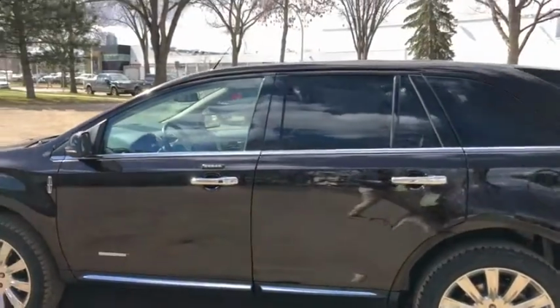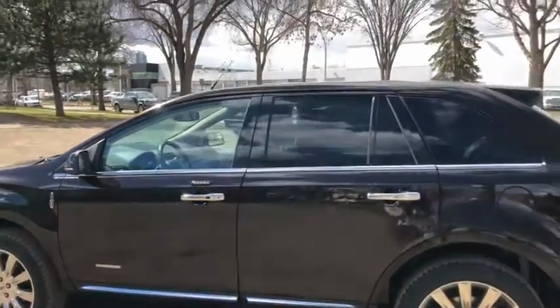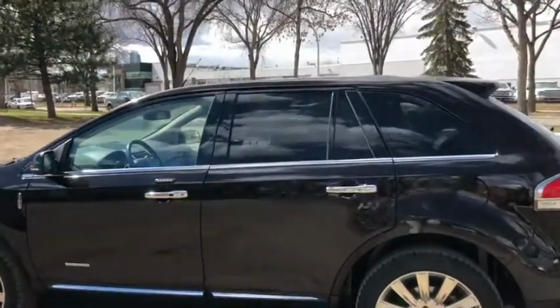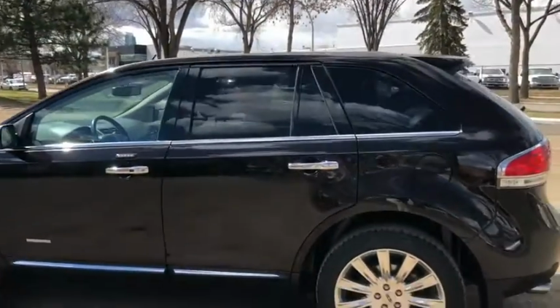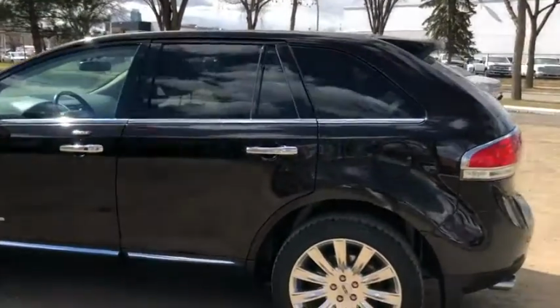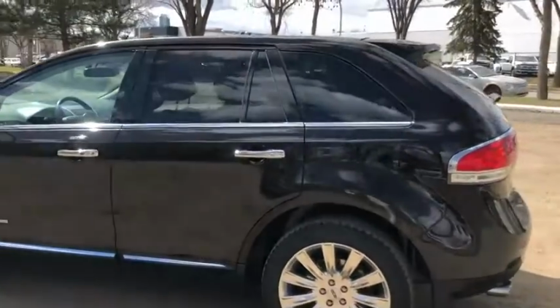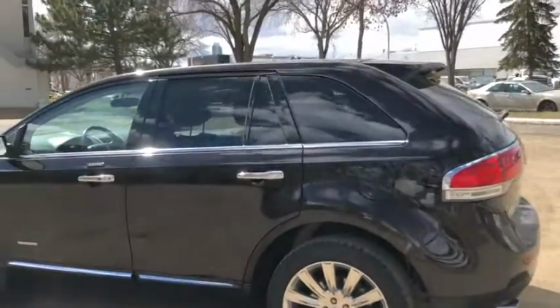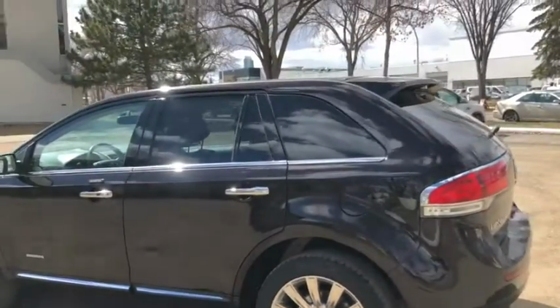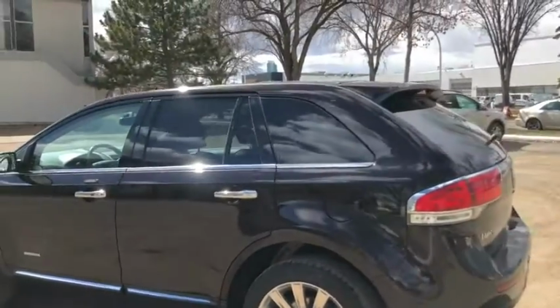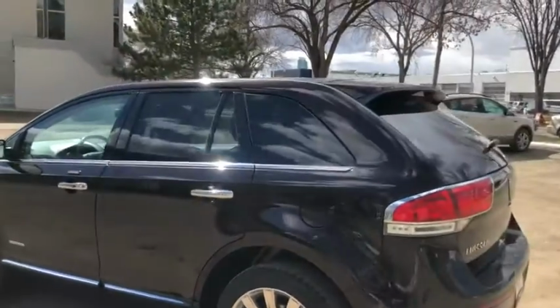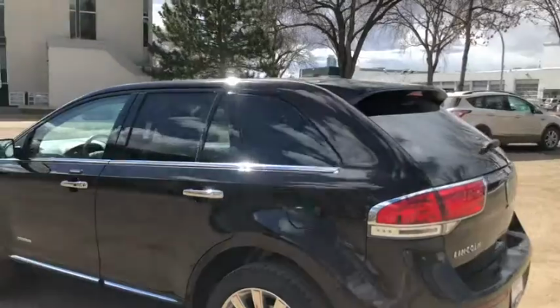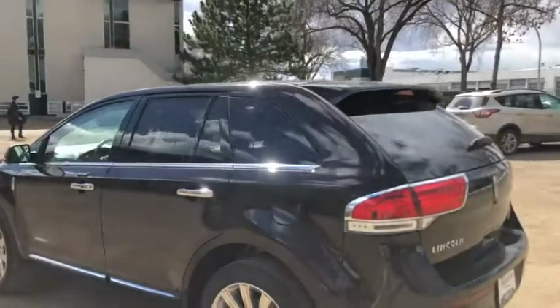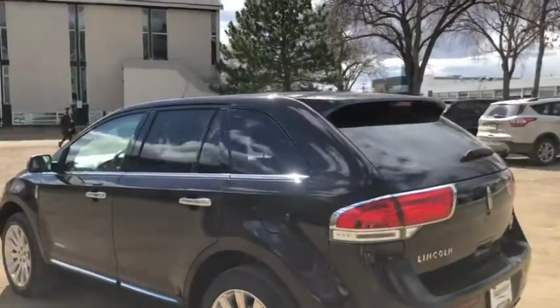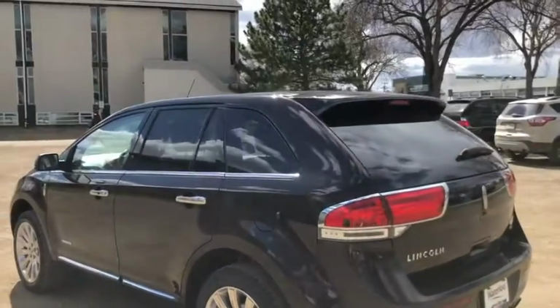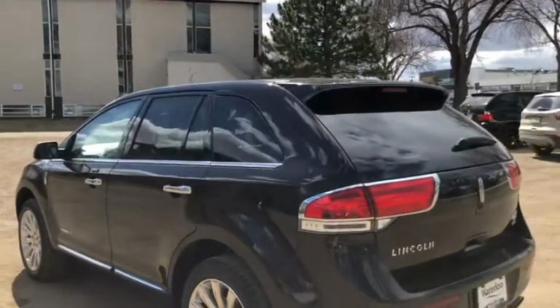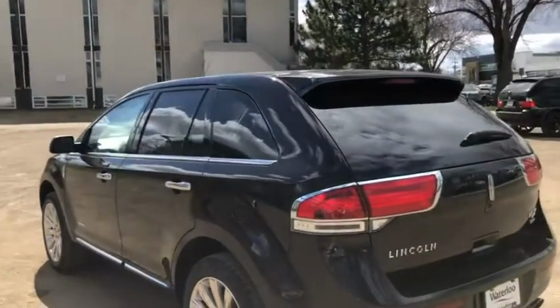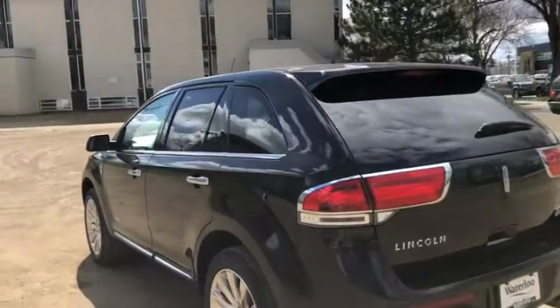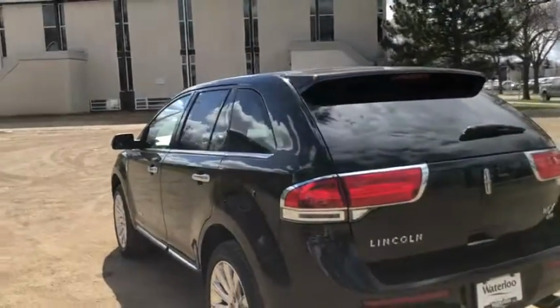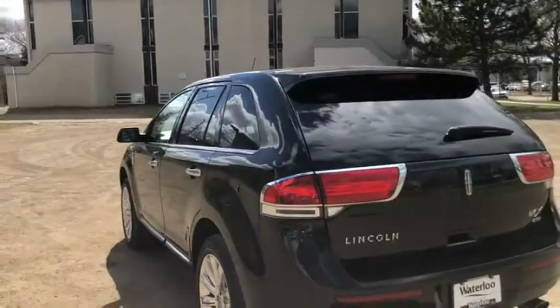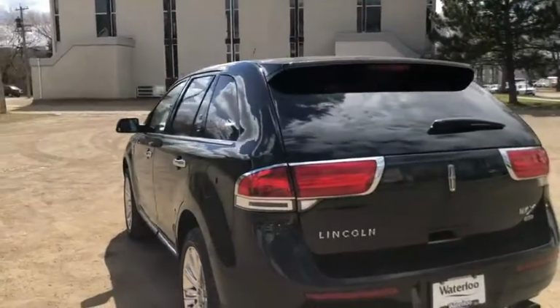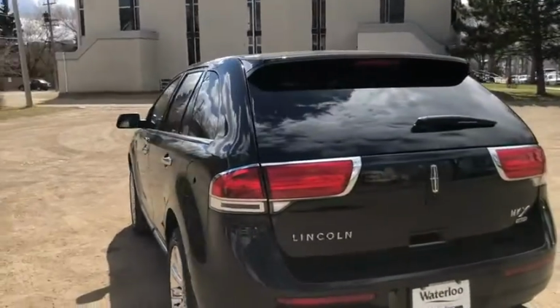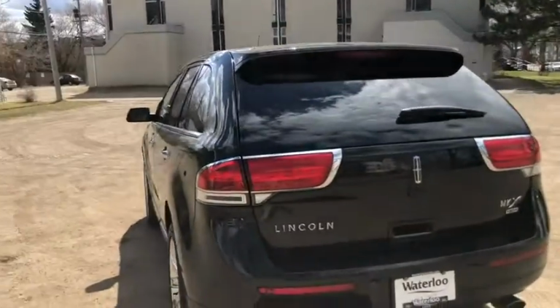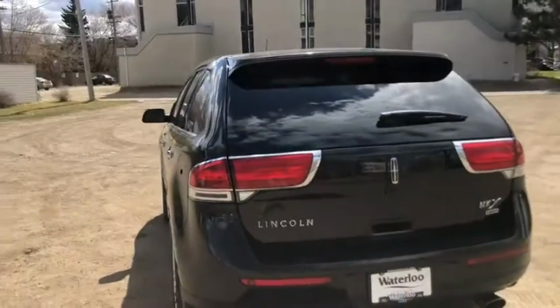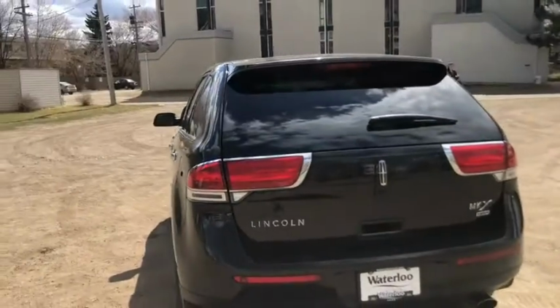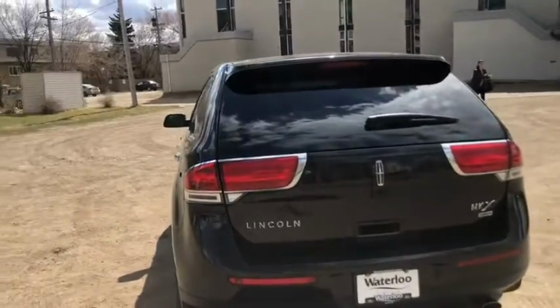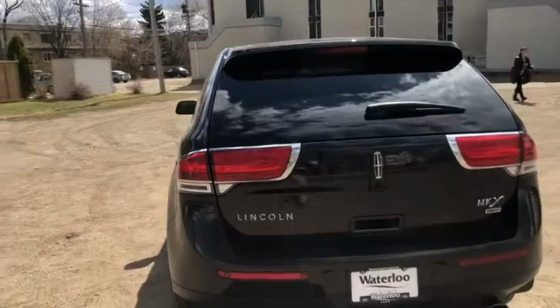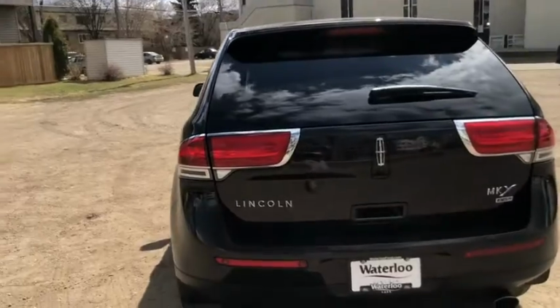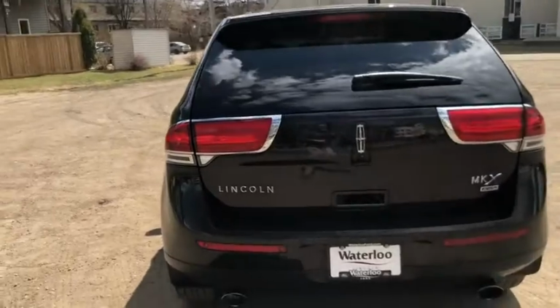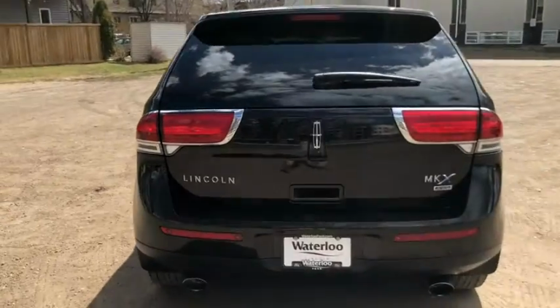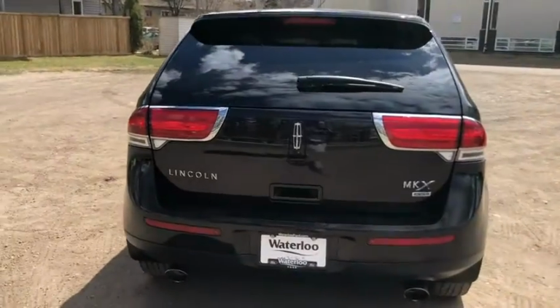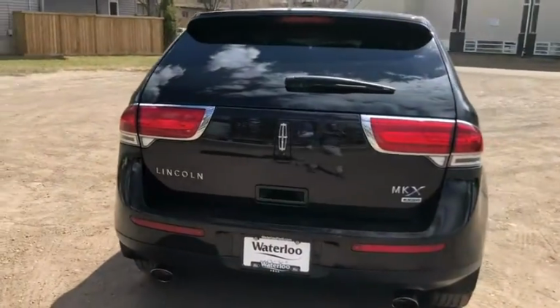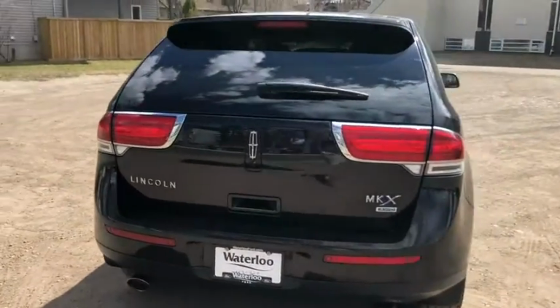This SUV does seat a total of five passengers. It comes with a remote start as well as a dual panel panoramic moonroof. Around the back end you have a power liftgate with a reverse camera as well as reverse sensors.